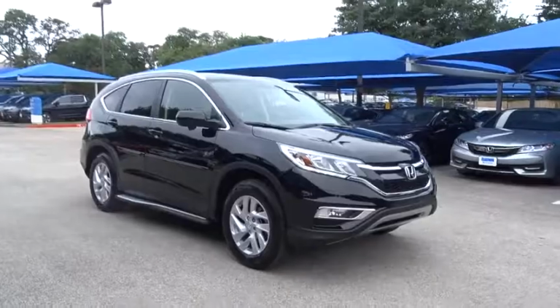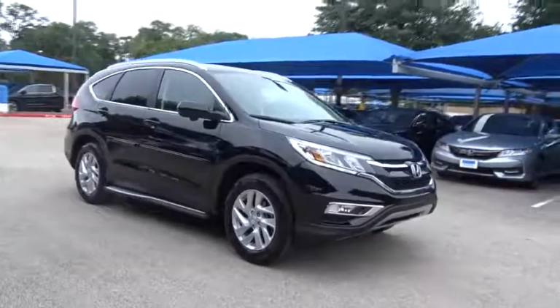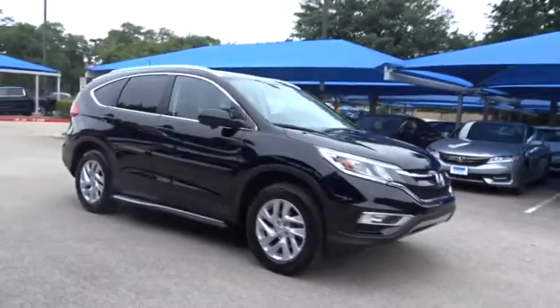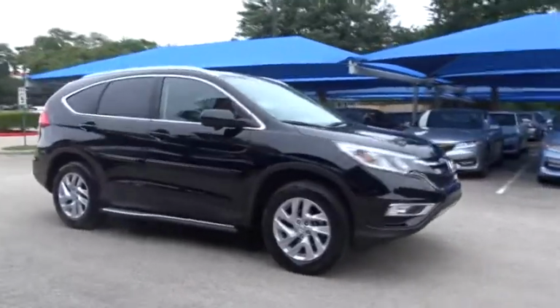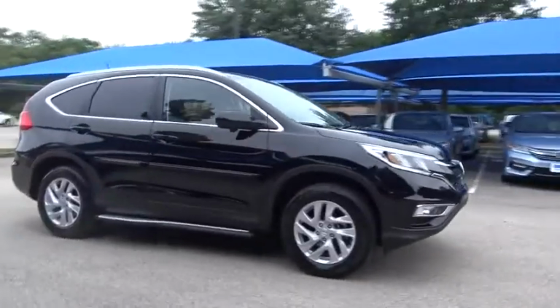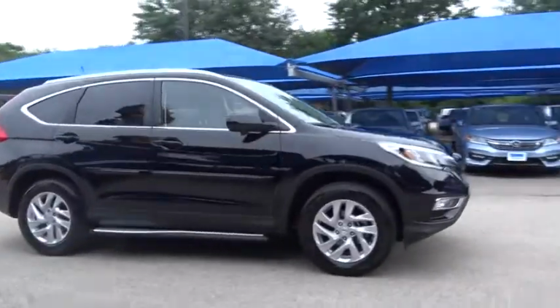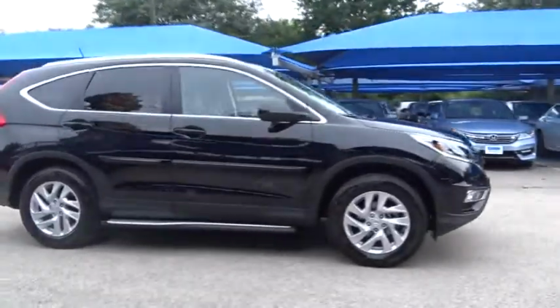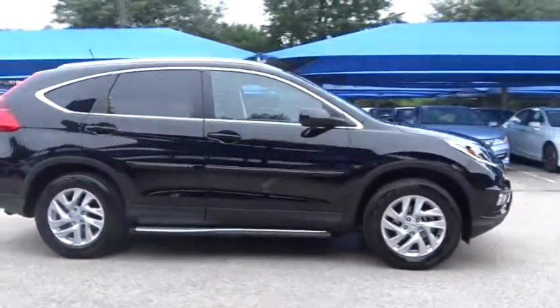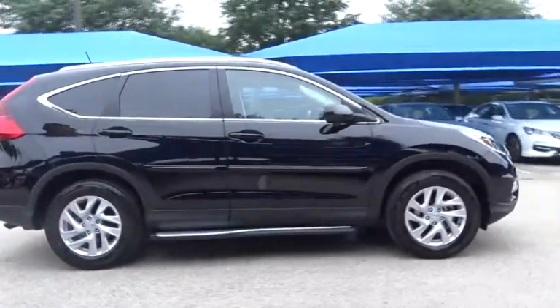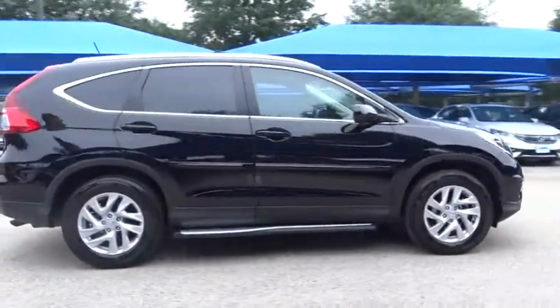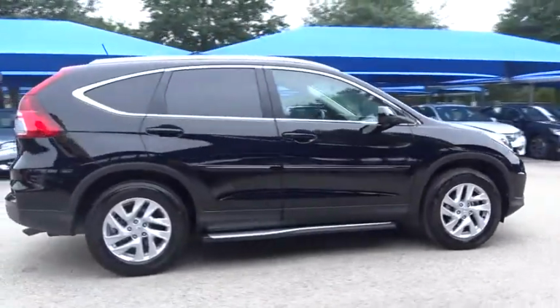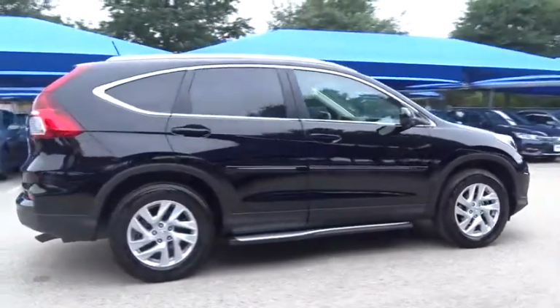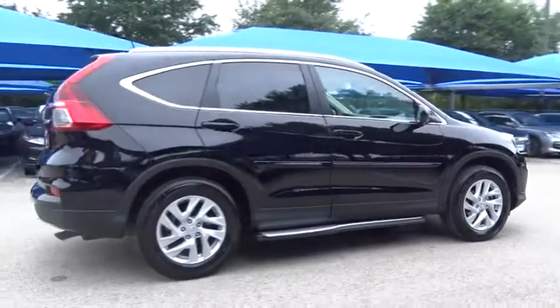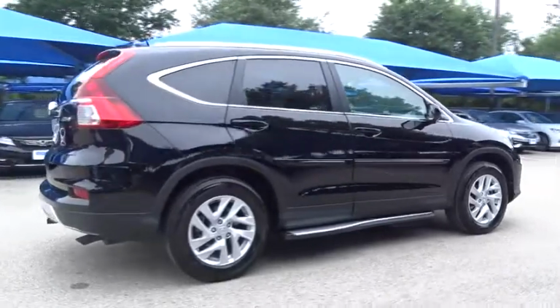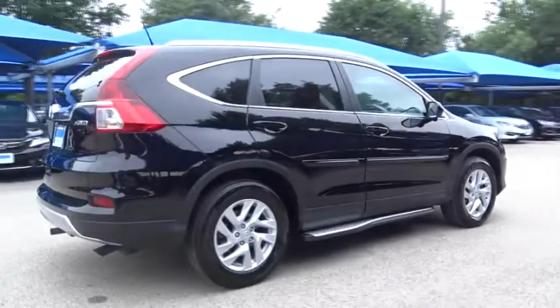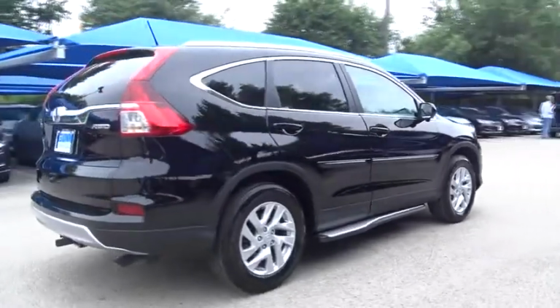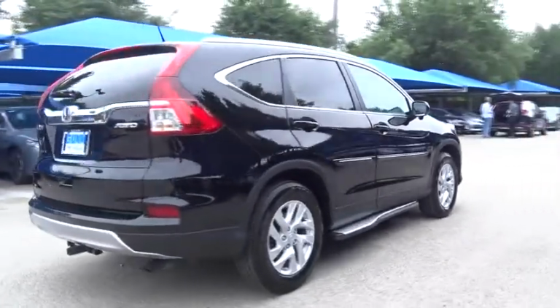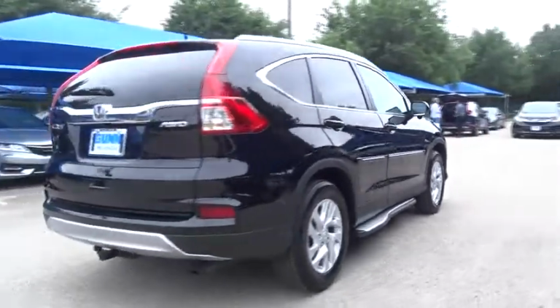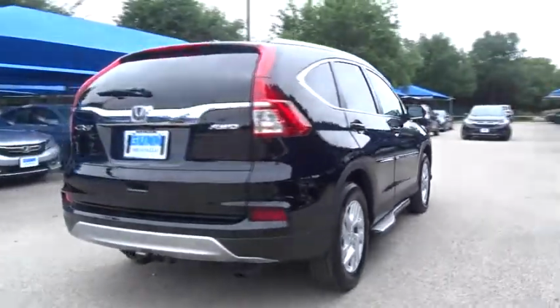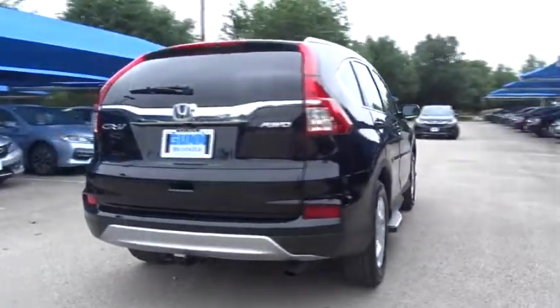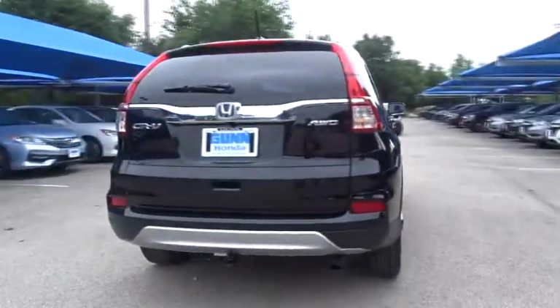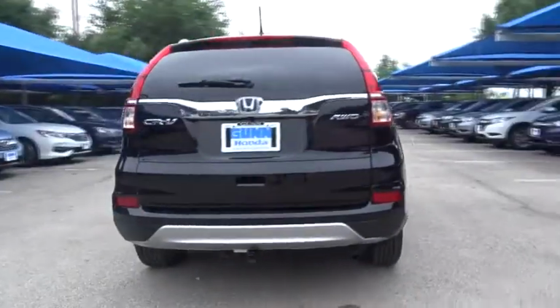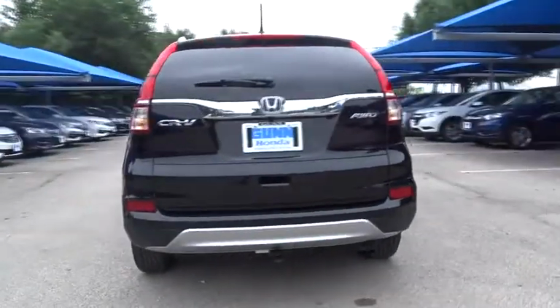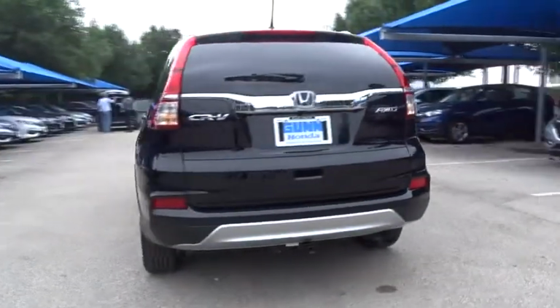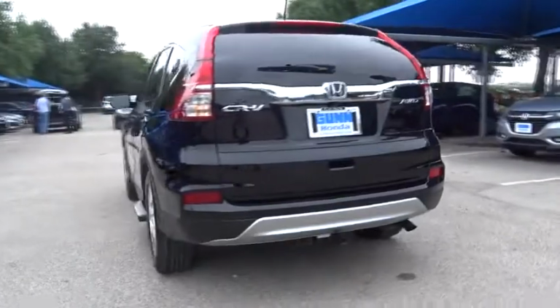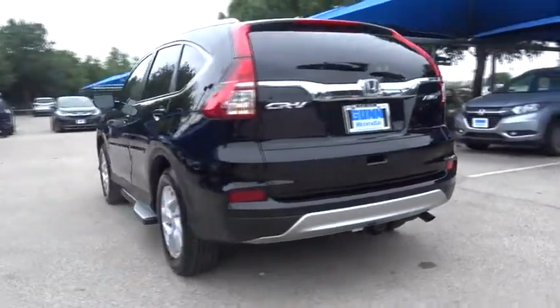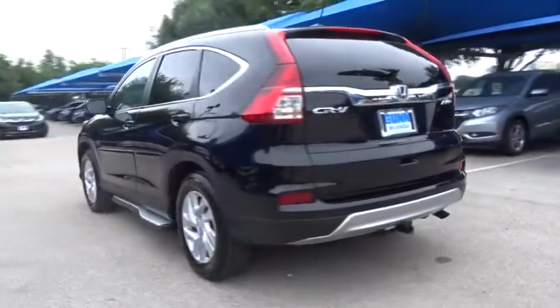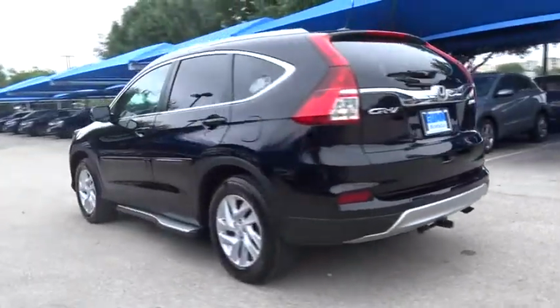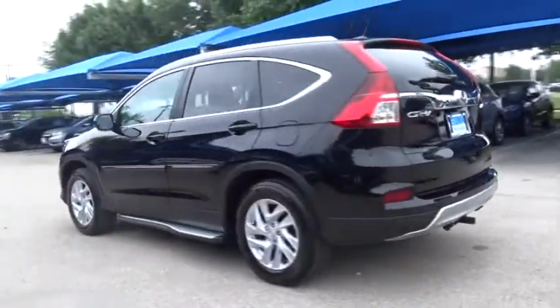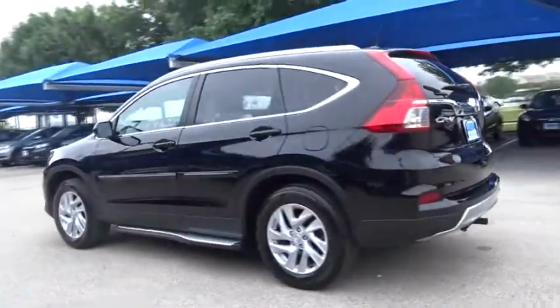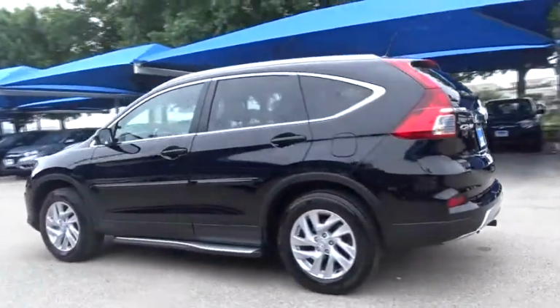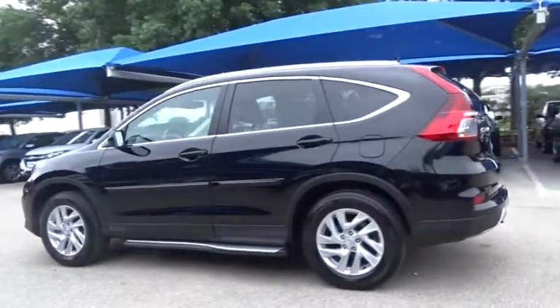A 2016 Honda CR-V — a top recommended vehicle because of its car-like driving manners, good value, cool technology, and comfy interior. This vehicle has less than 25,000 miles.